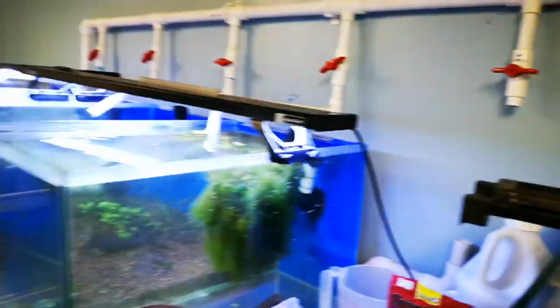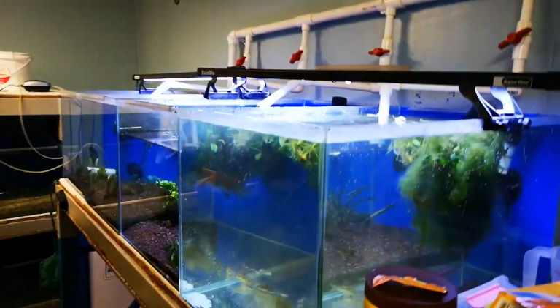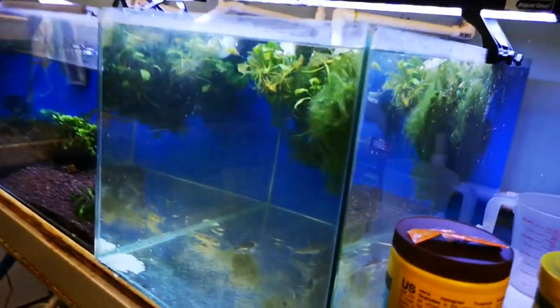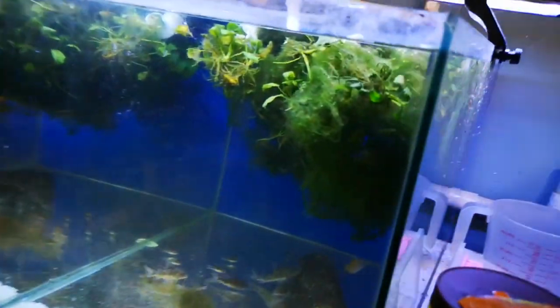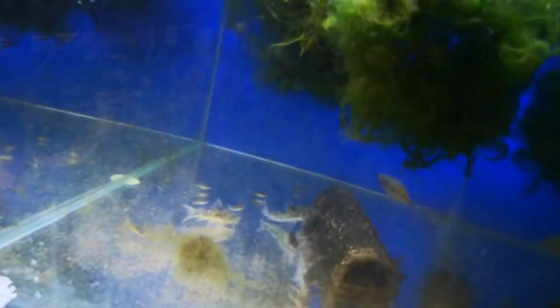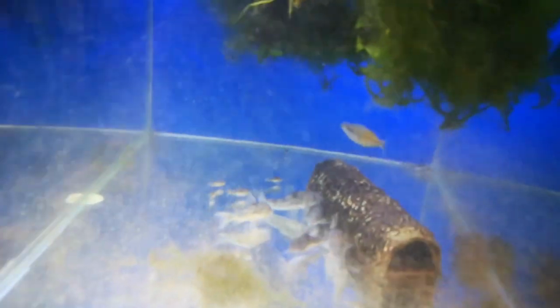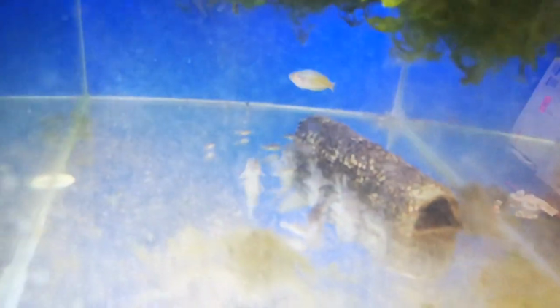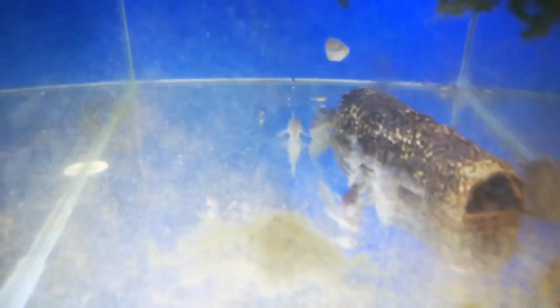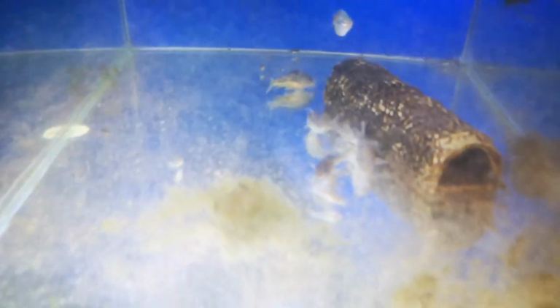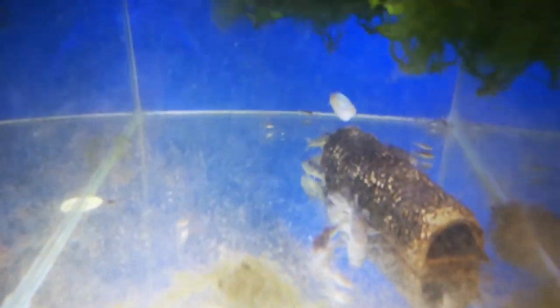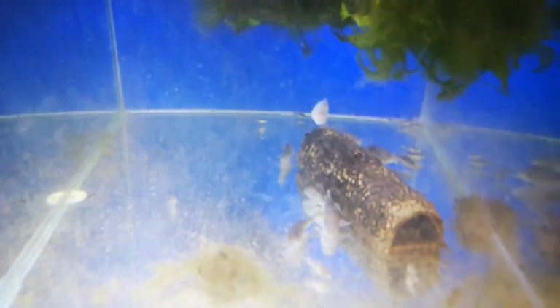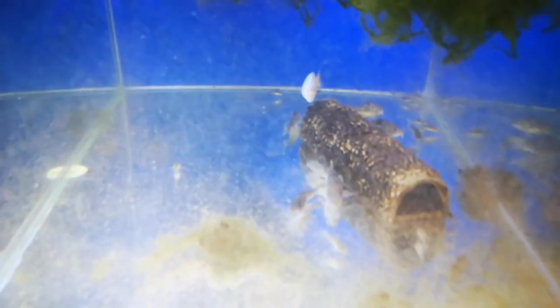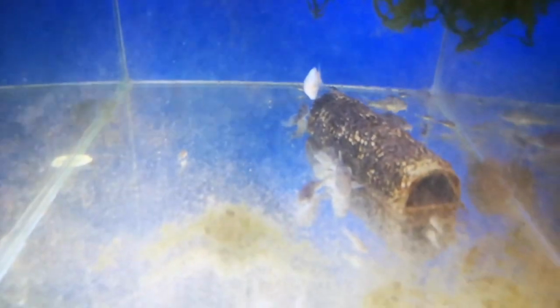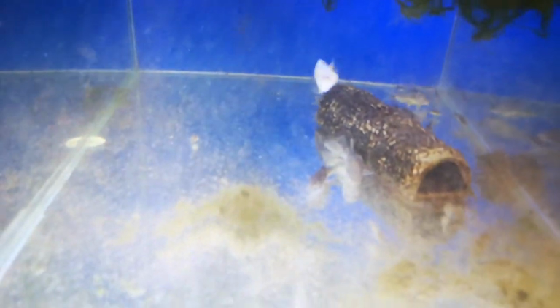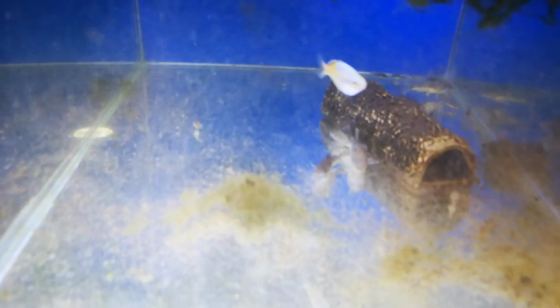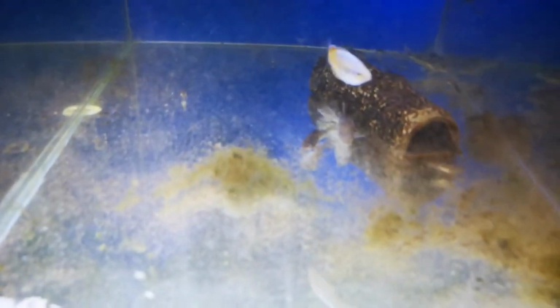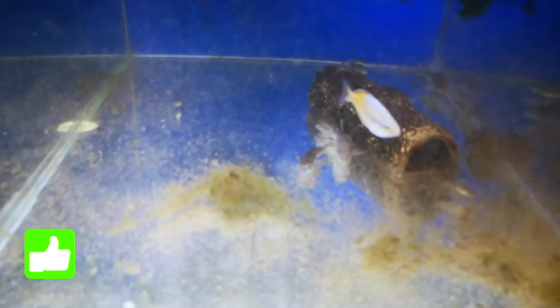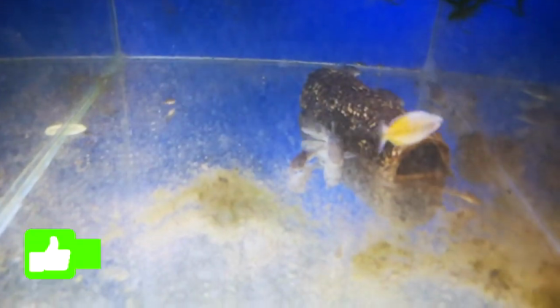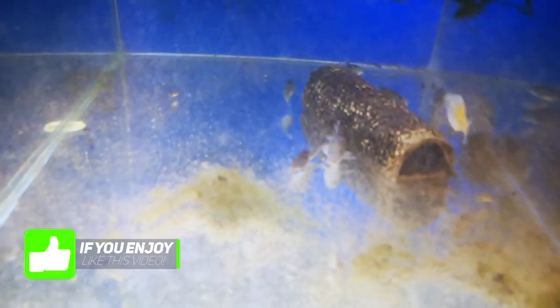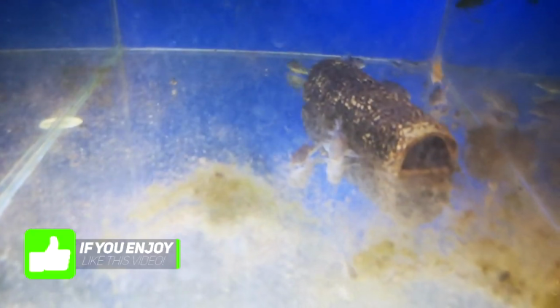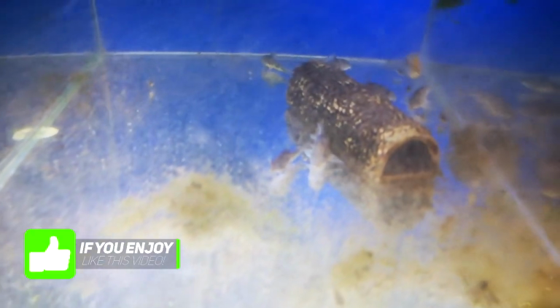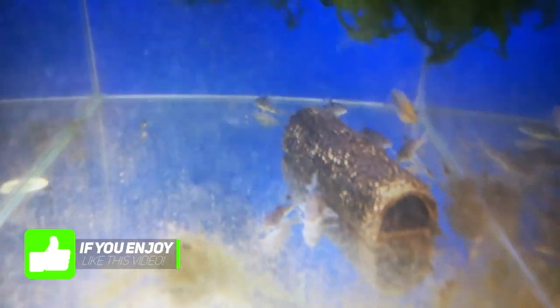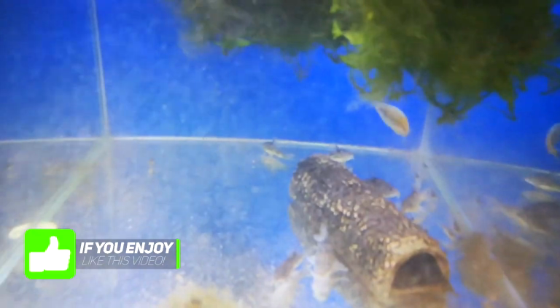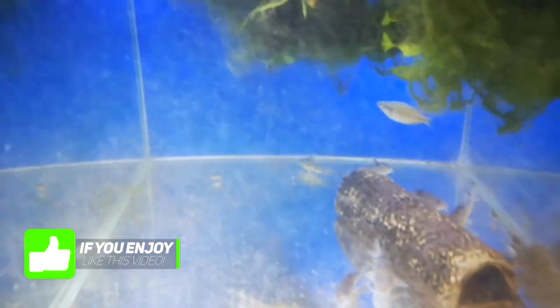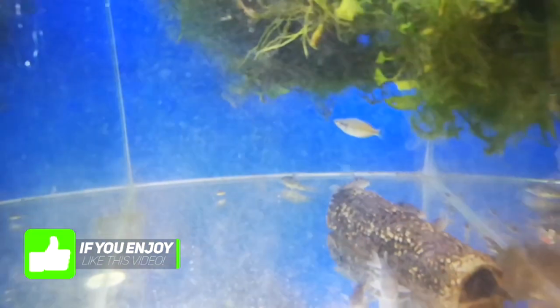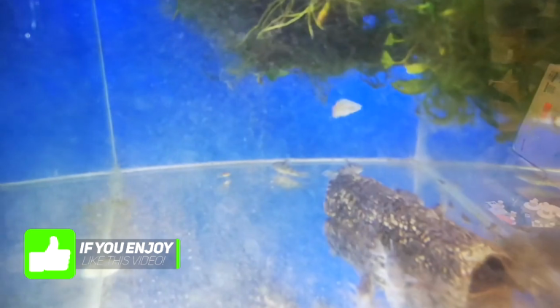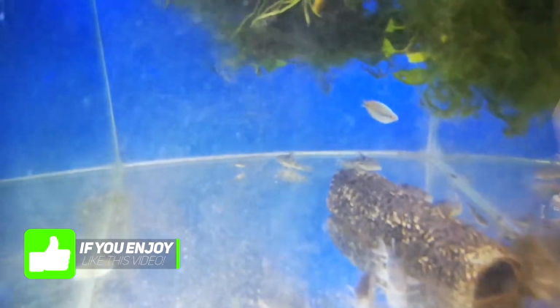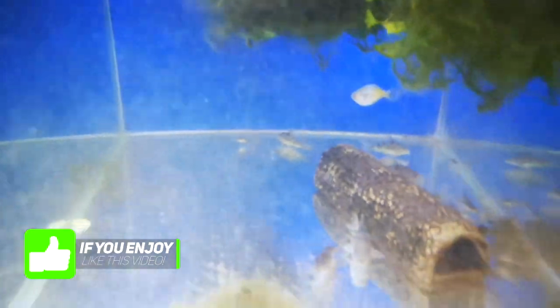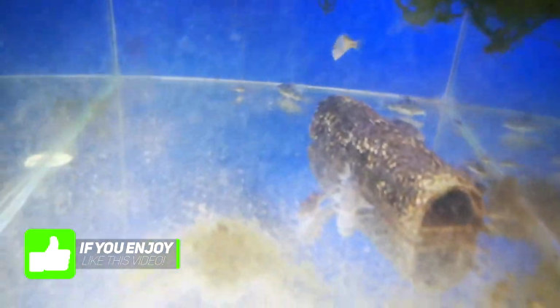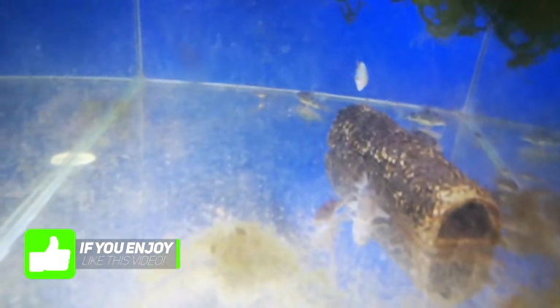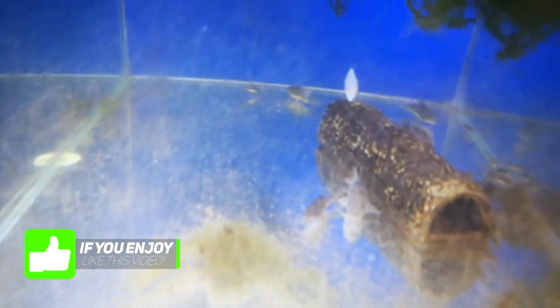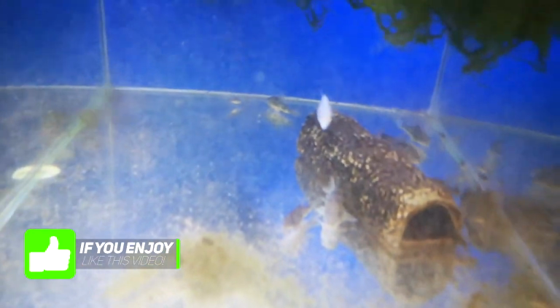Moving along to here — the Pepecorydoras are coming on nicely. The rainbowfish is now only one because the other two jumped out. Yeah, that's my own fault for not having a lid. So I've got a single one left.